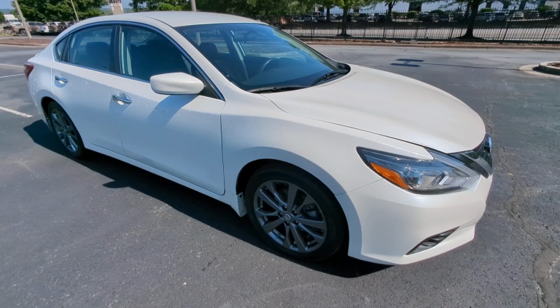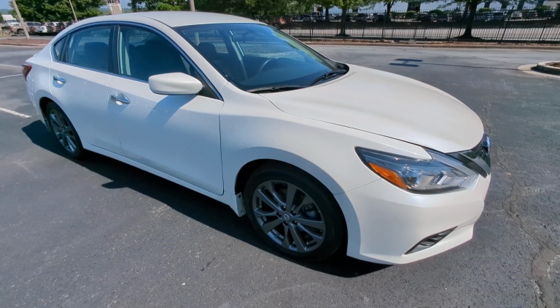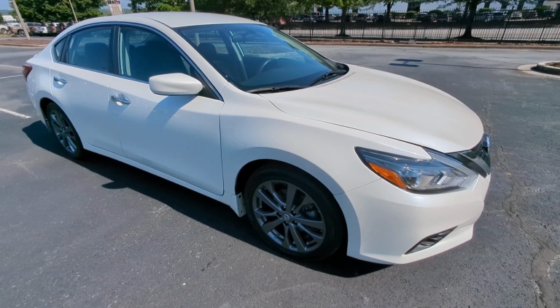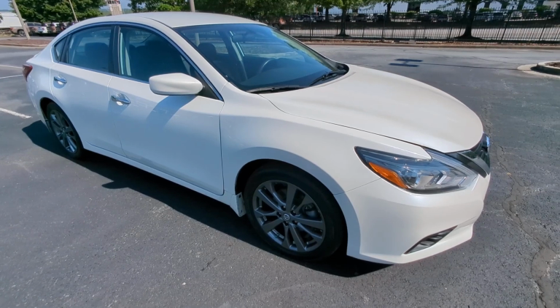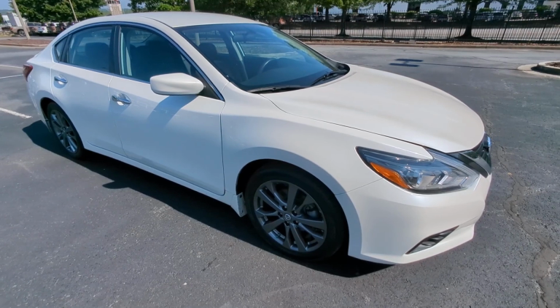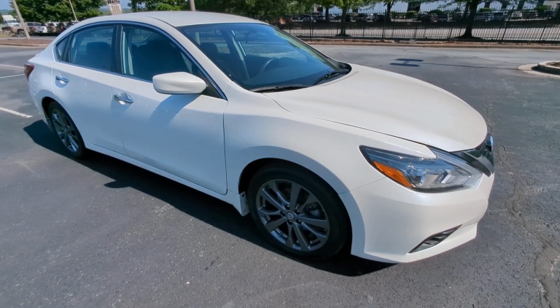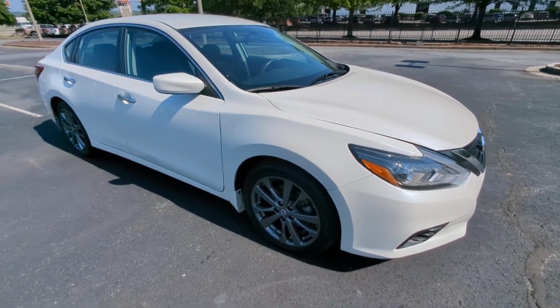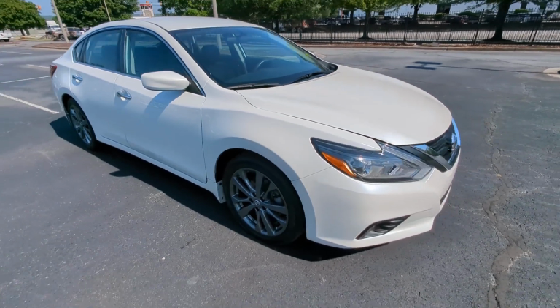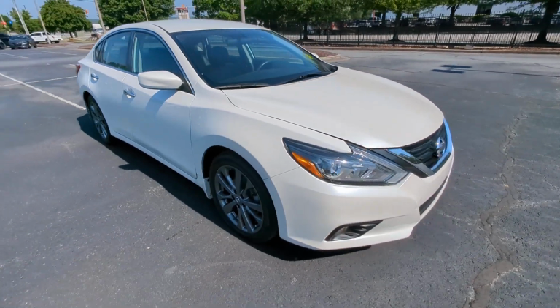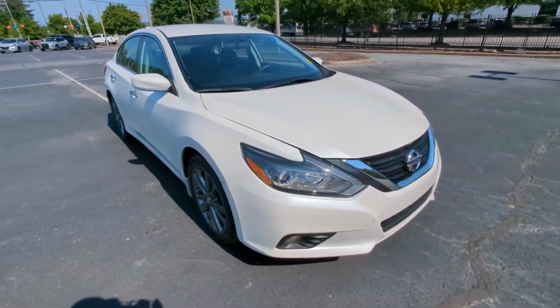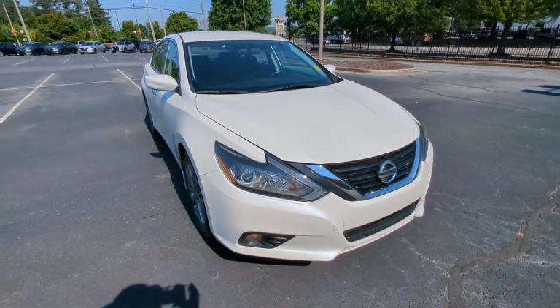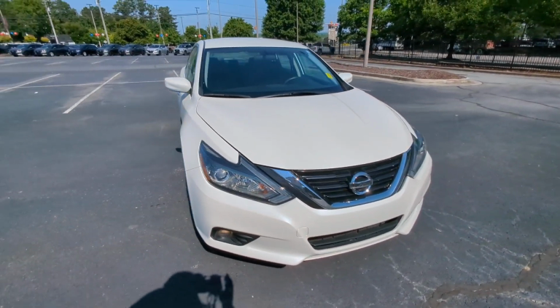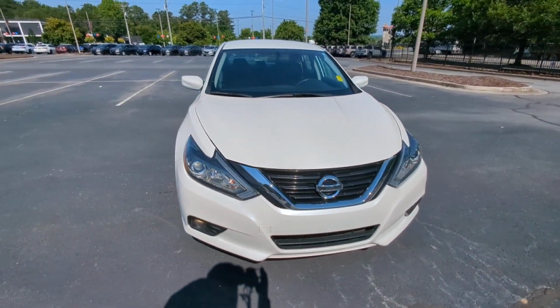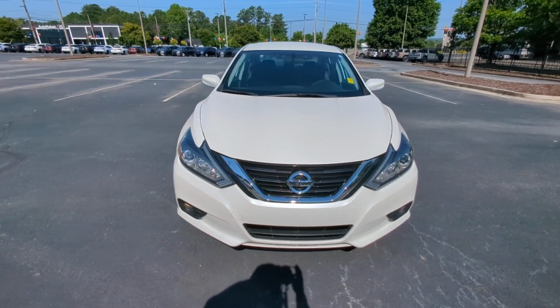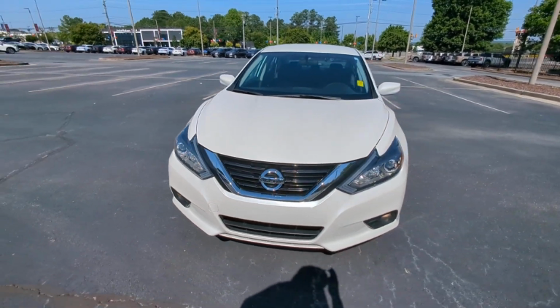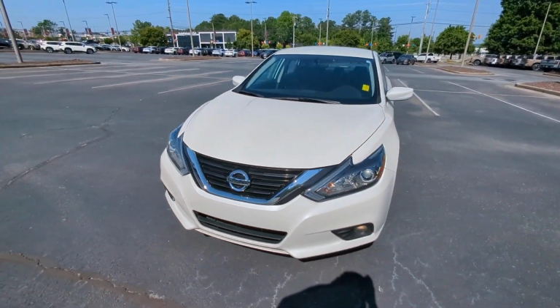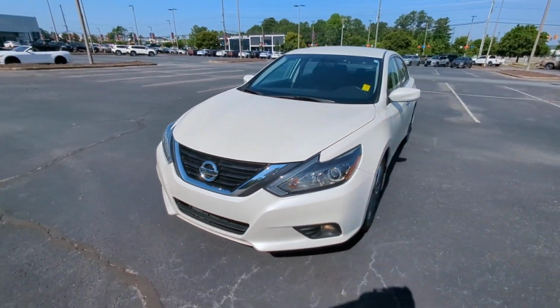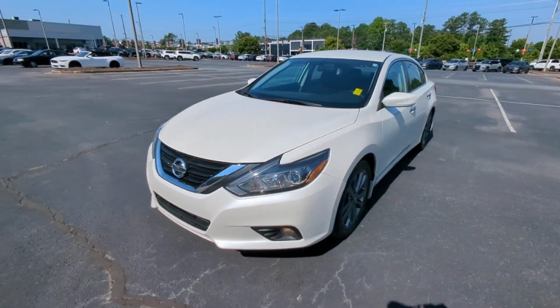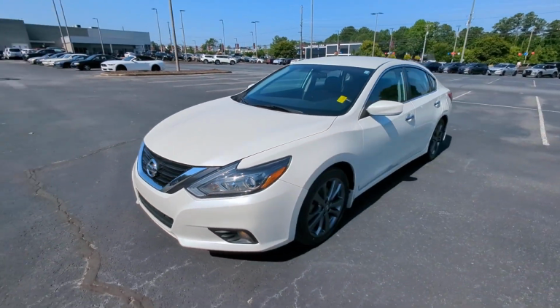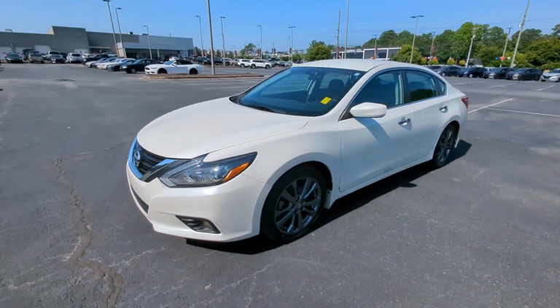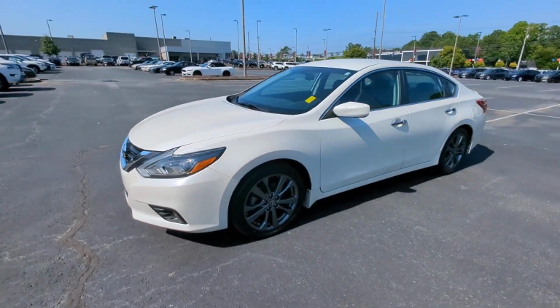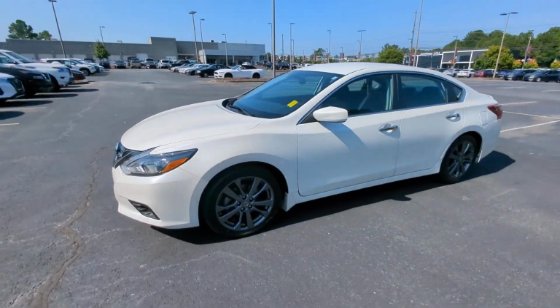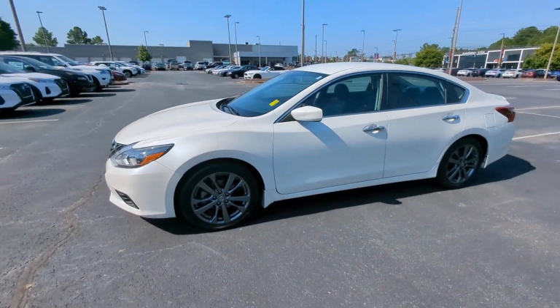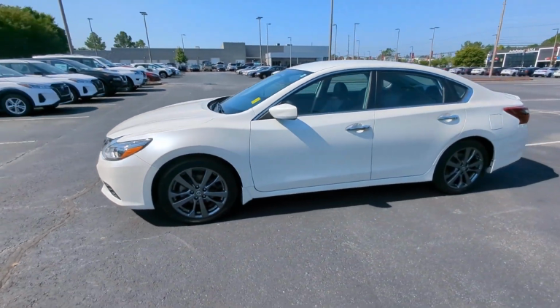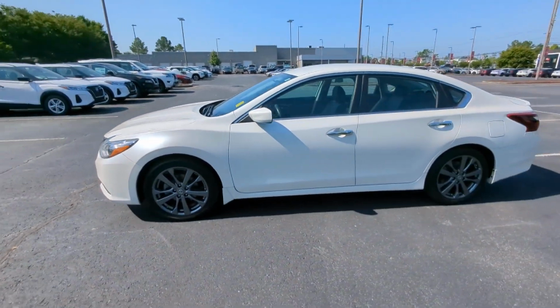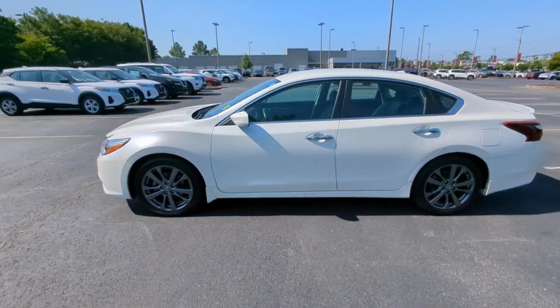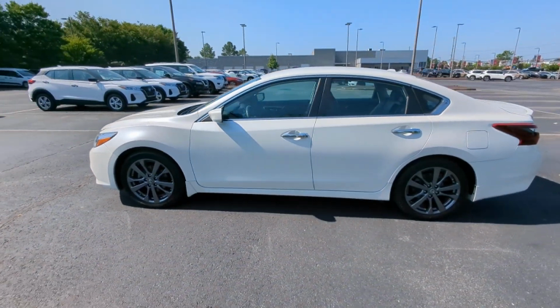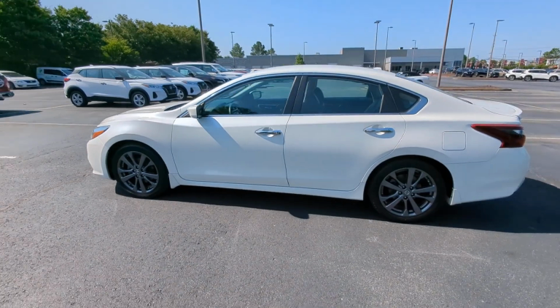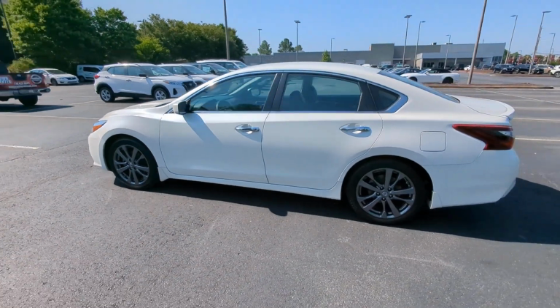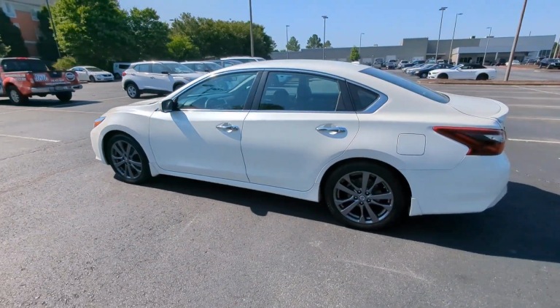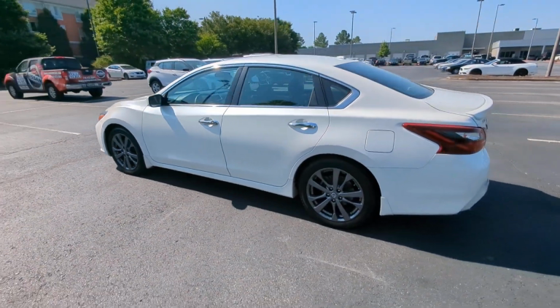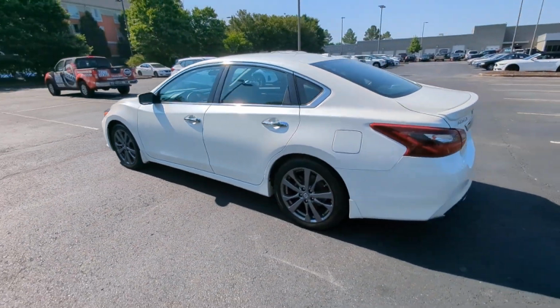Hop into the 2018 Nissan Altima. This vehicle is an outstanding buy with fewer than 90,000 miles on the odometer. Get all the features you want and need in this multi-talented Altima.